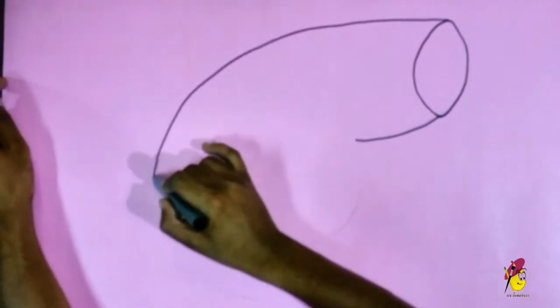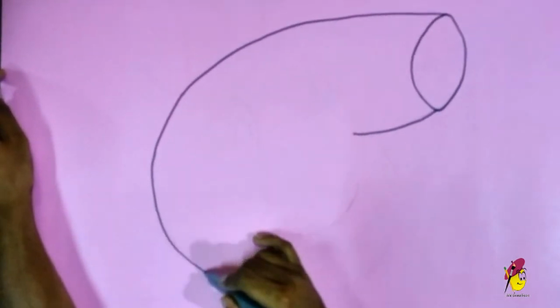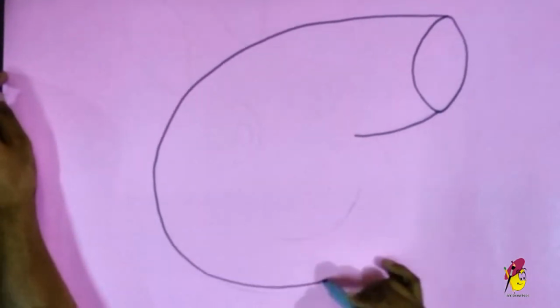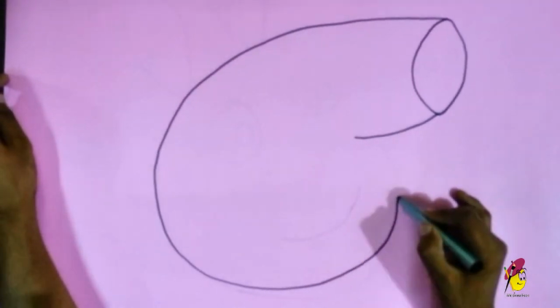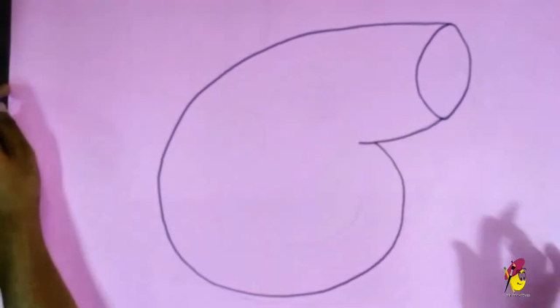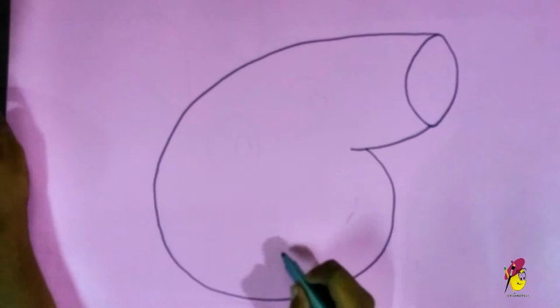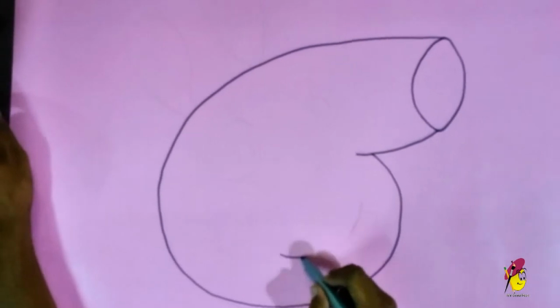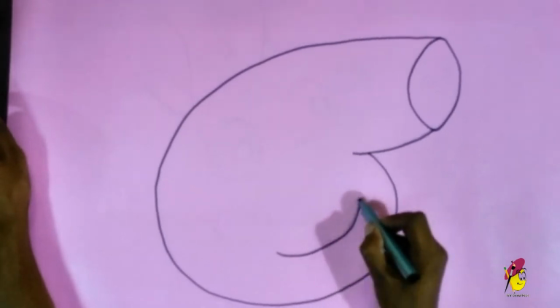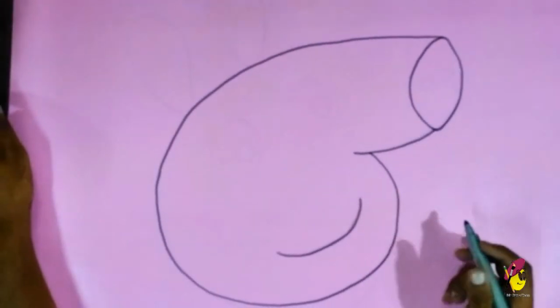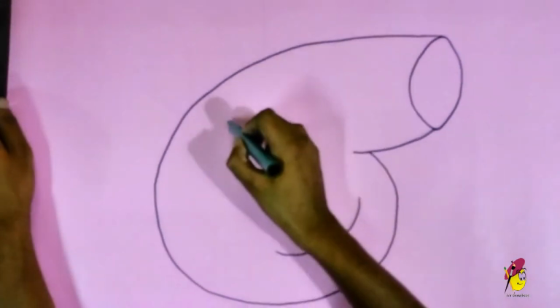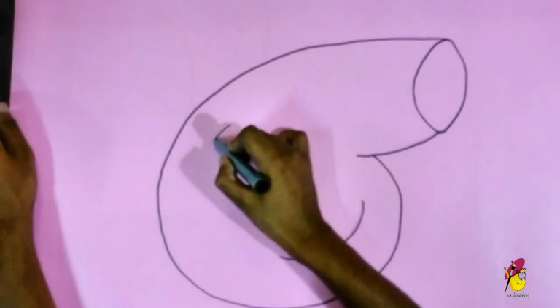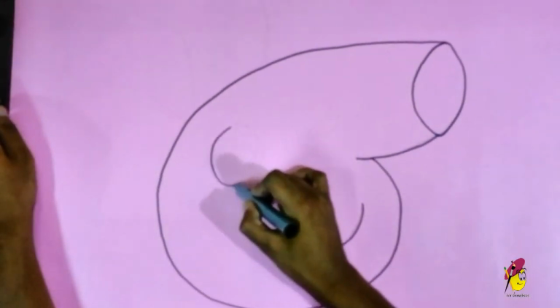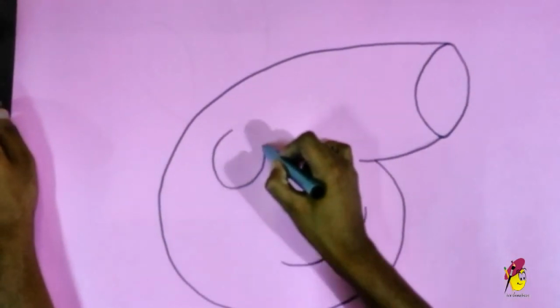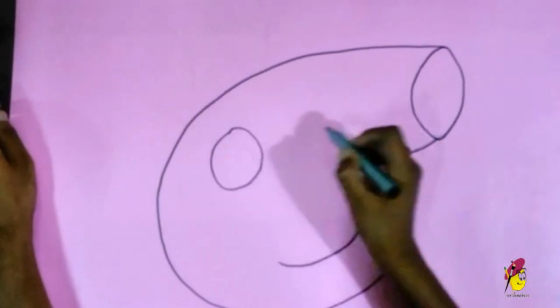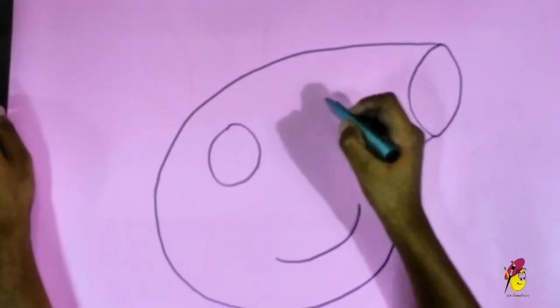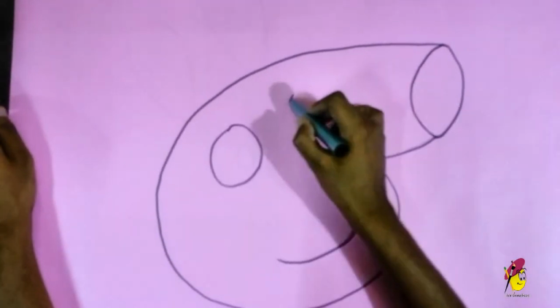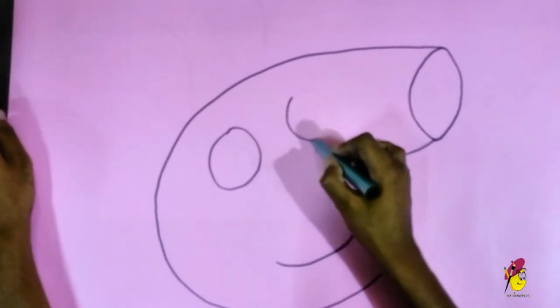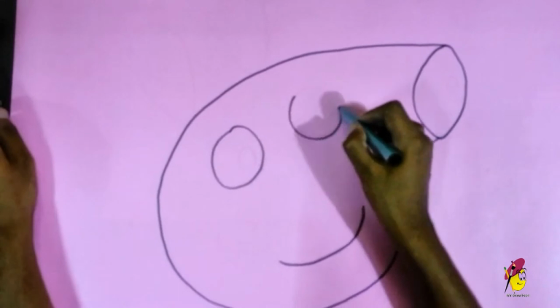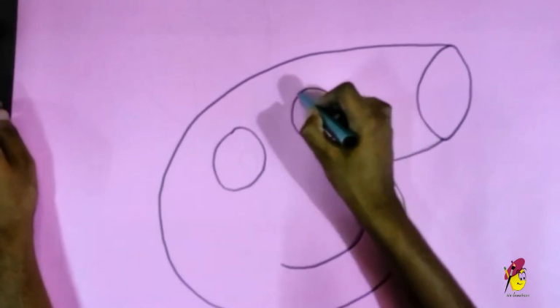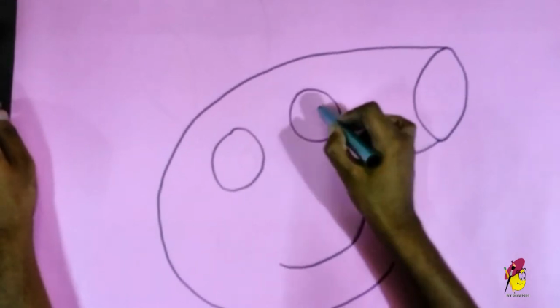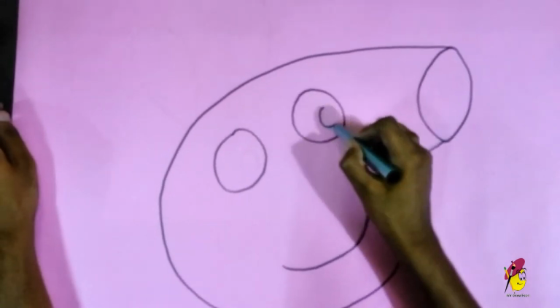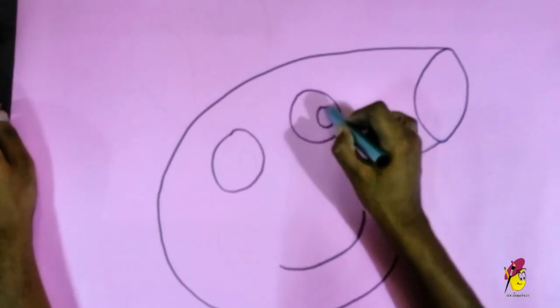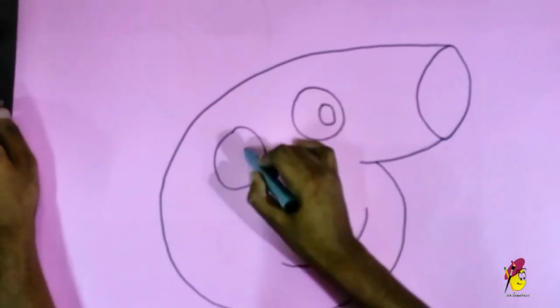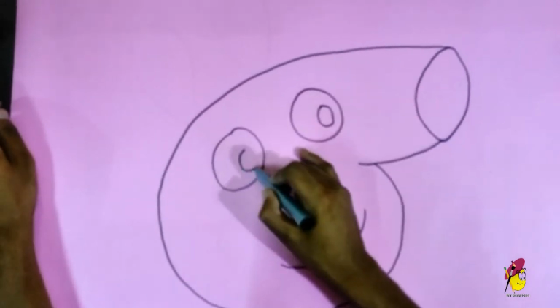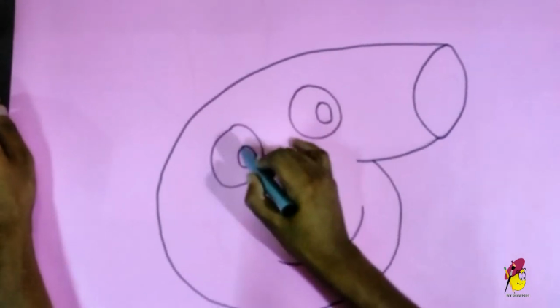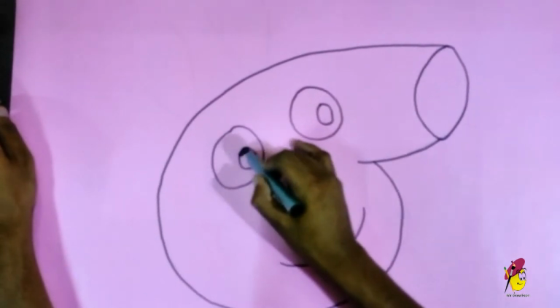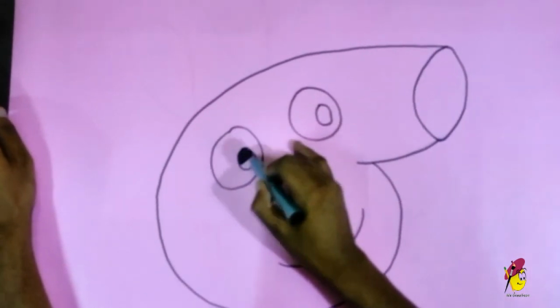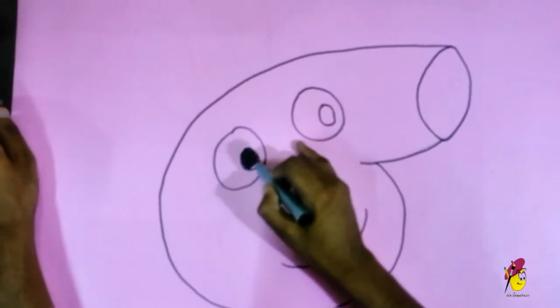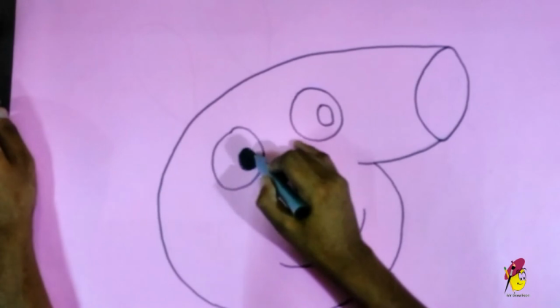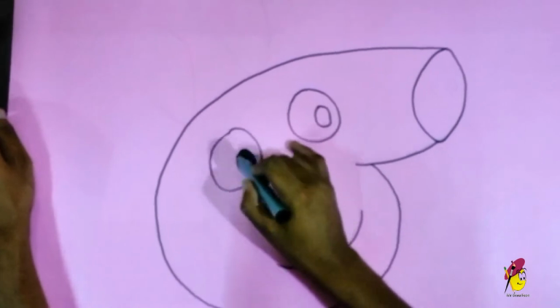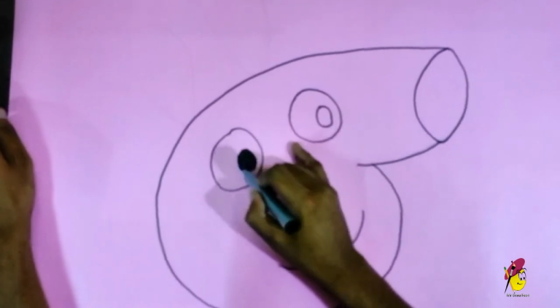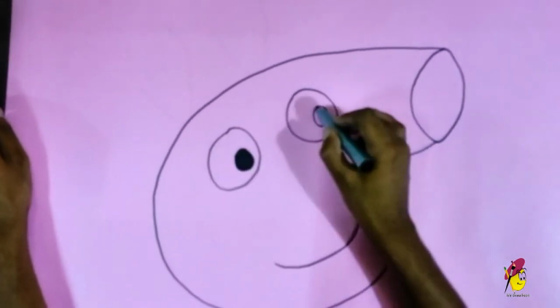First, what you have to do is draw the Peppa face. If you have a problem with drawing the Peppa Pig face, you can have a printout and proceed with that.